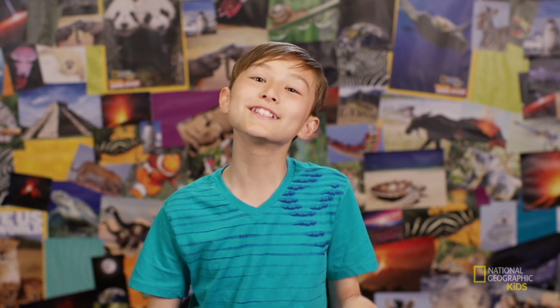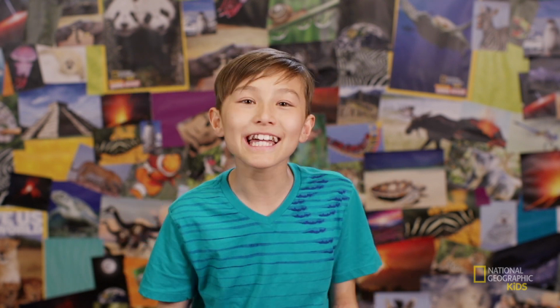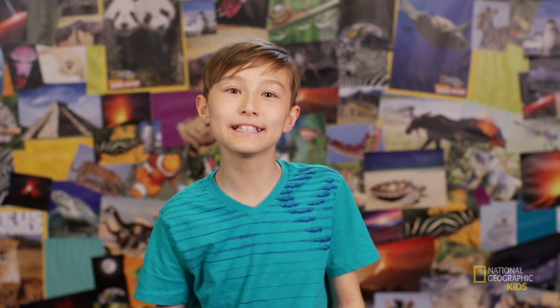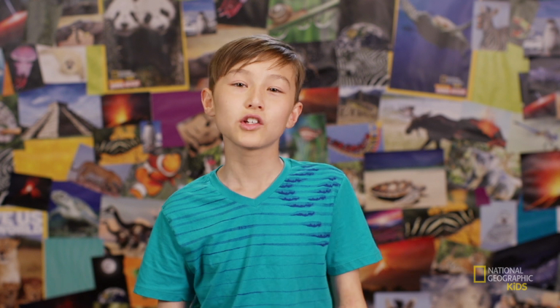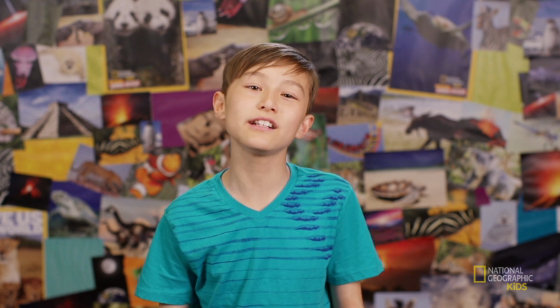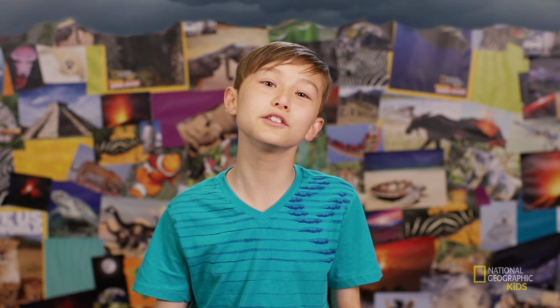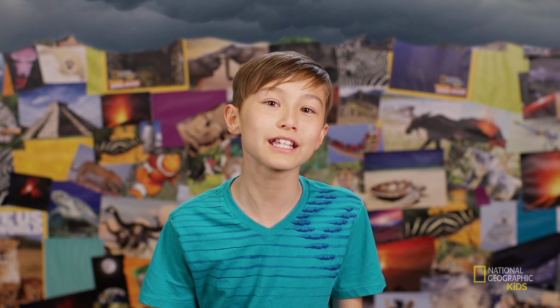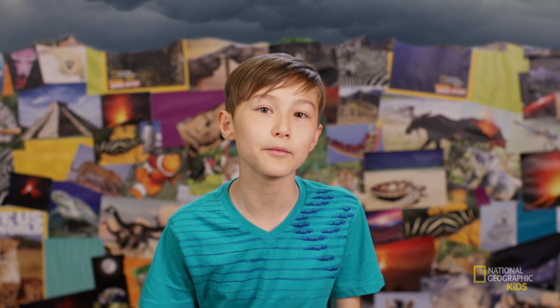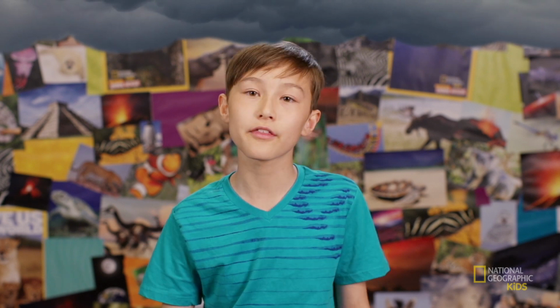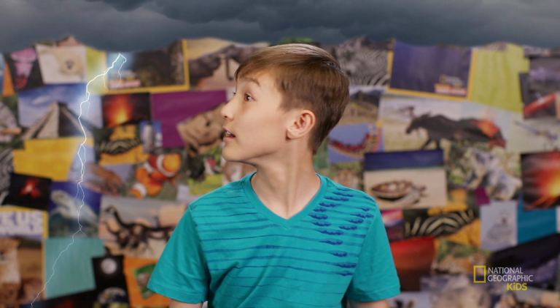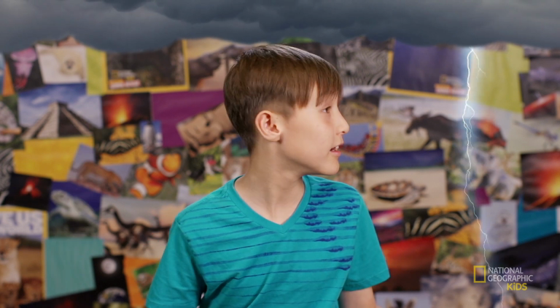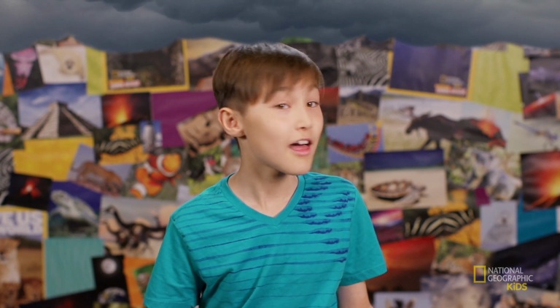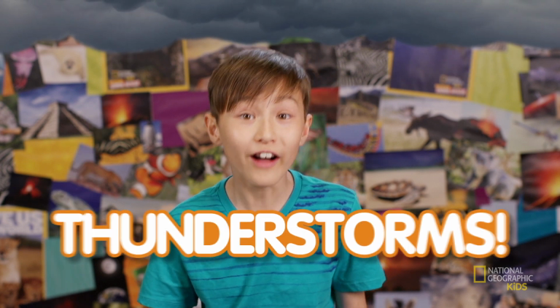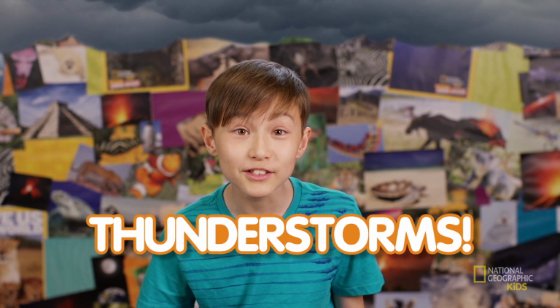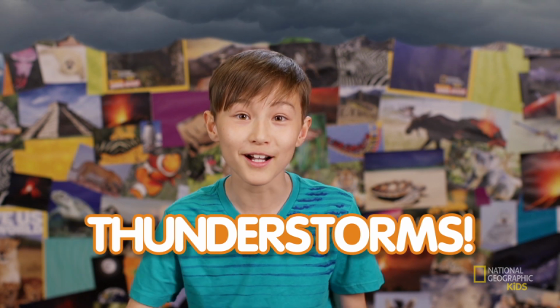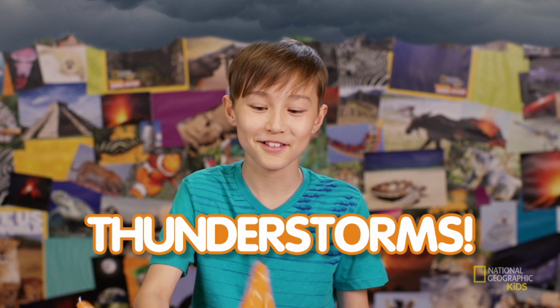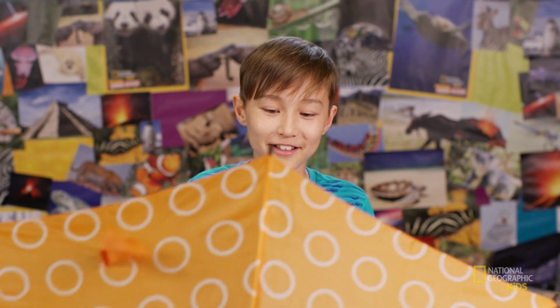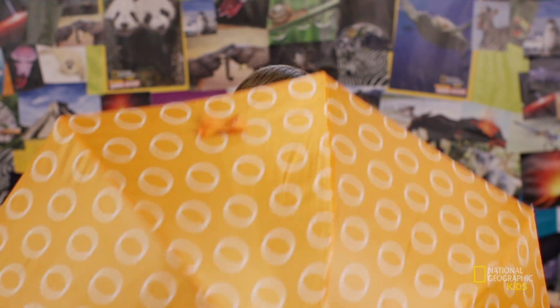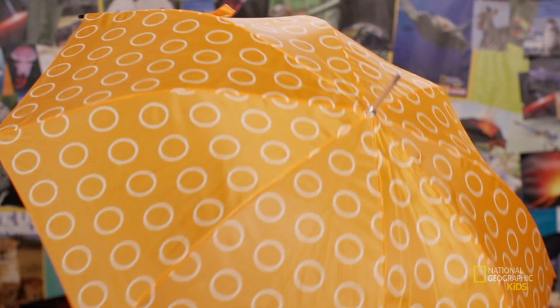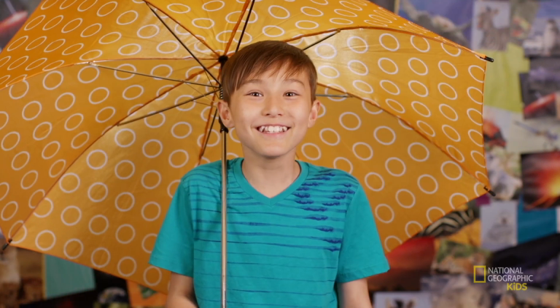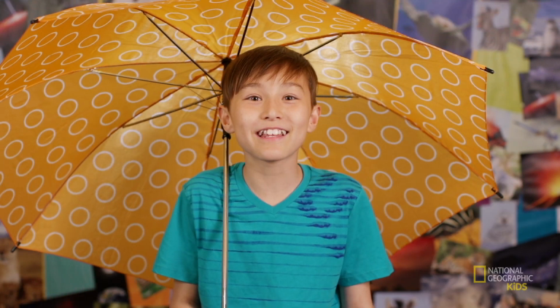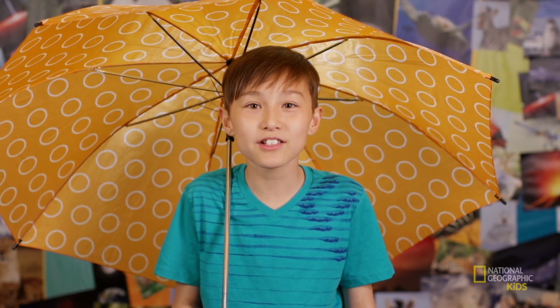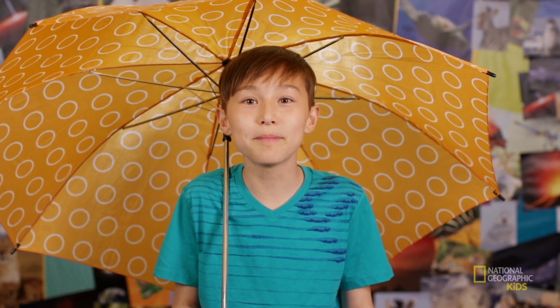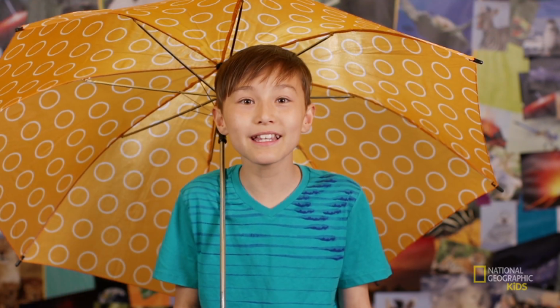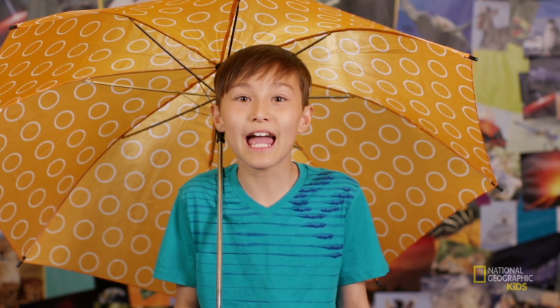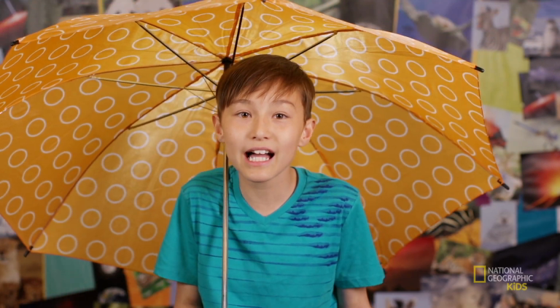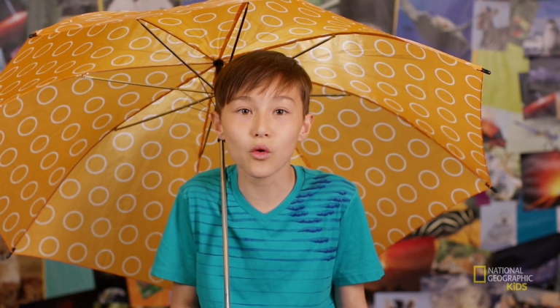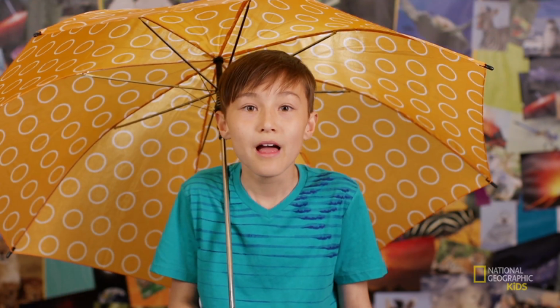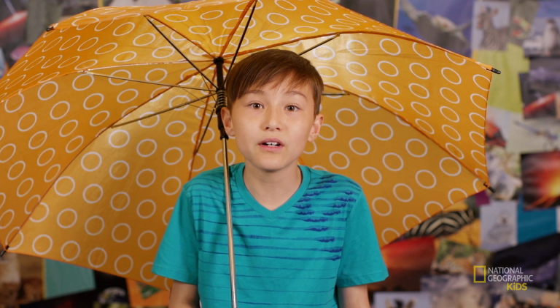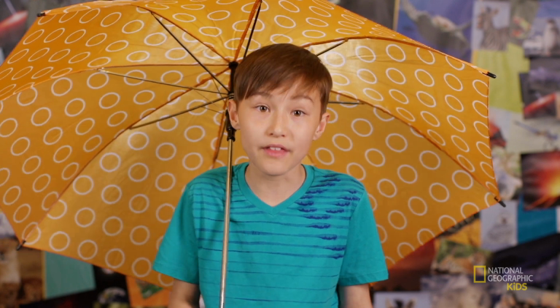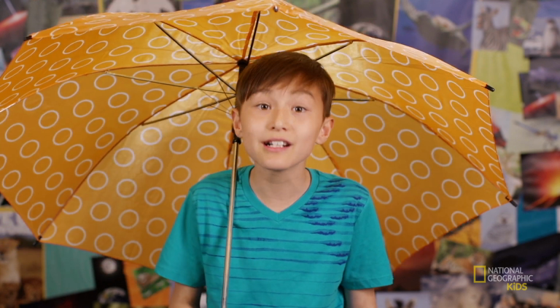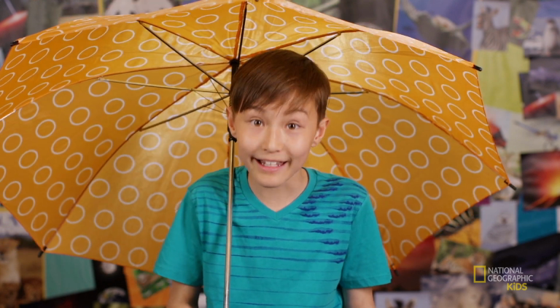So like I was saying, tornadoes usually come with thunderstorms! Did you know that a thunderstorm basically is any kind of storm that involves thunder and lightning?